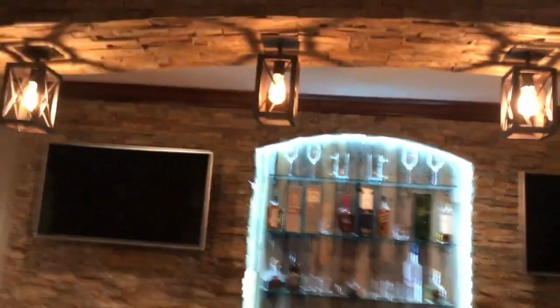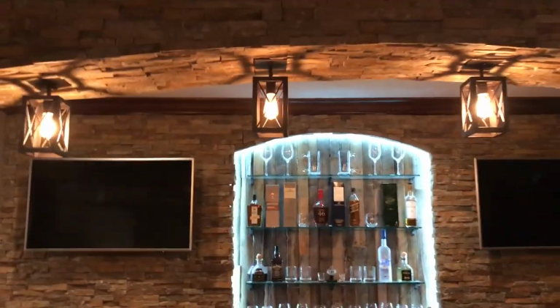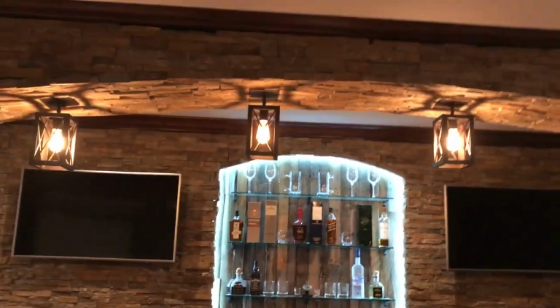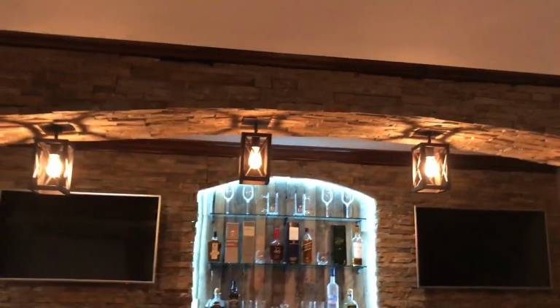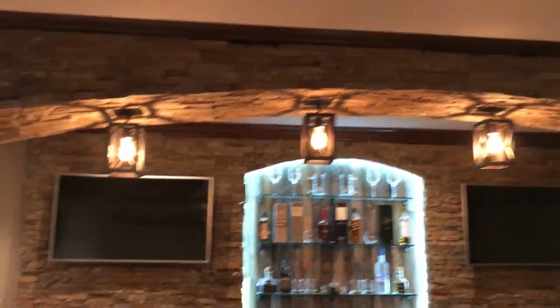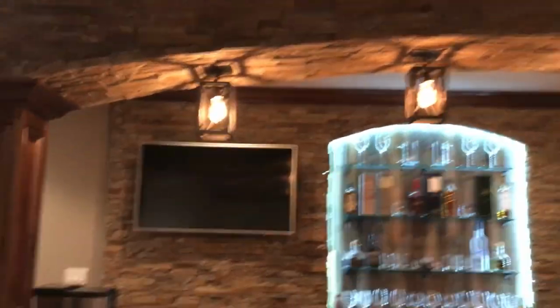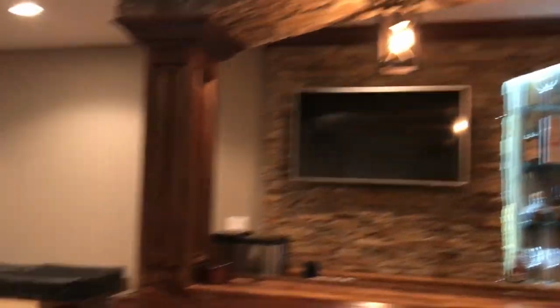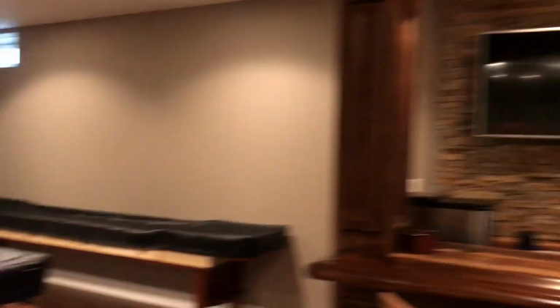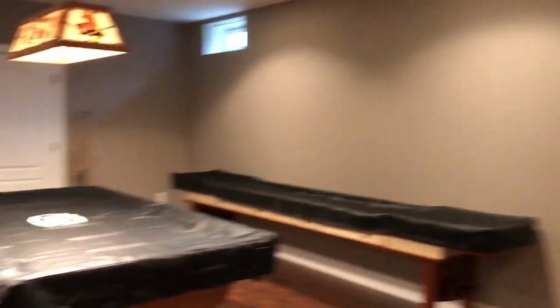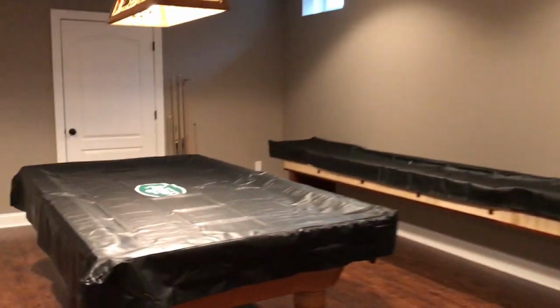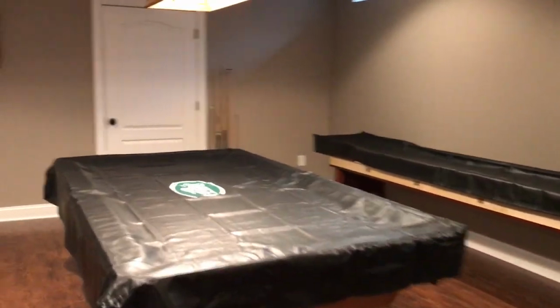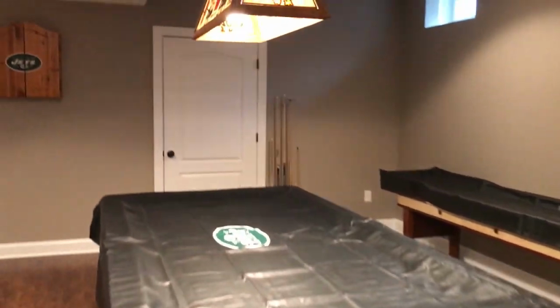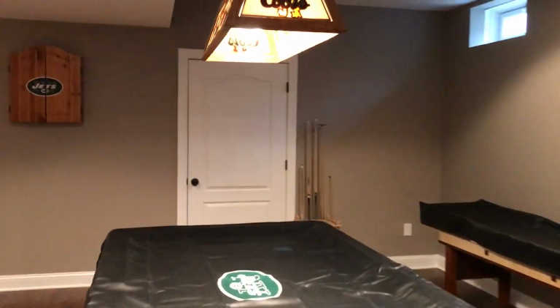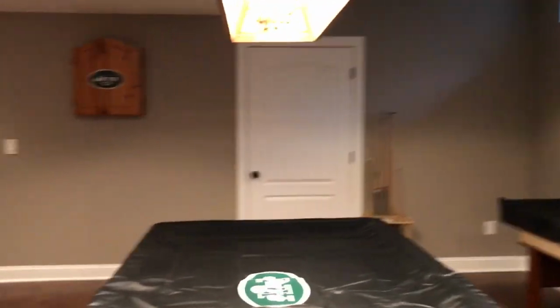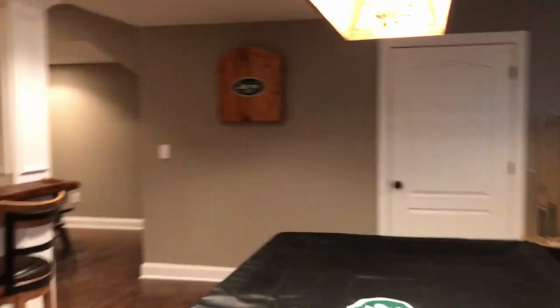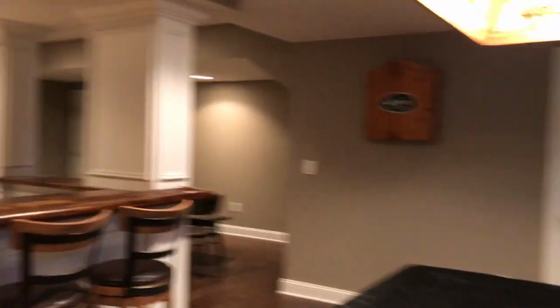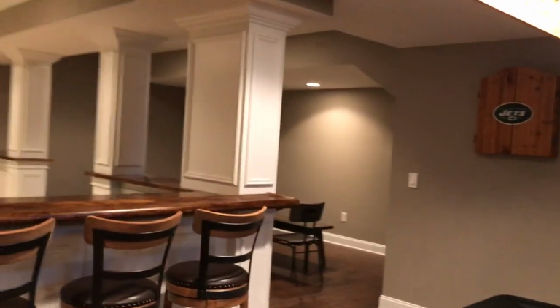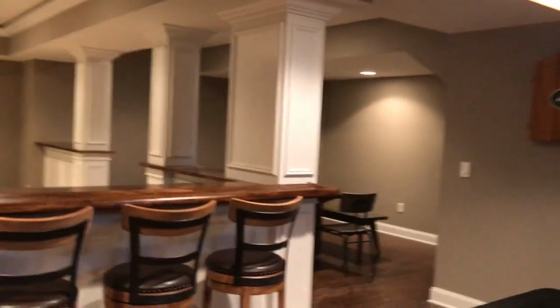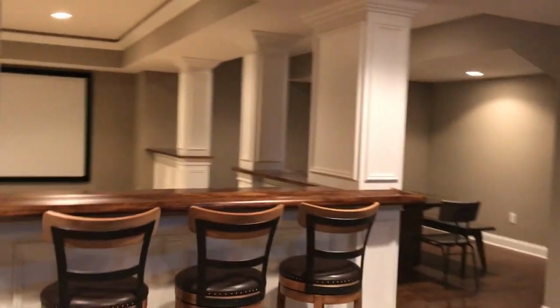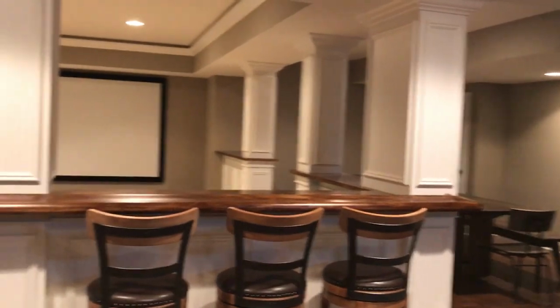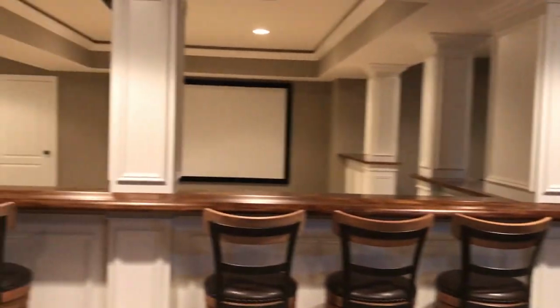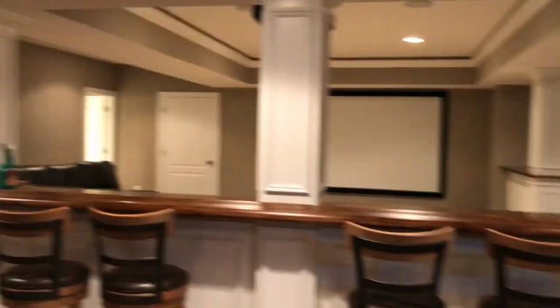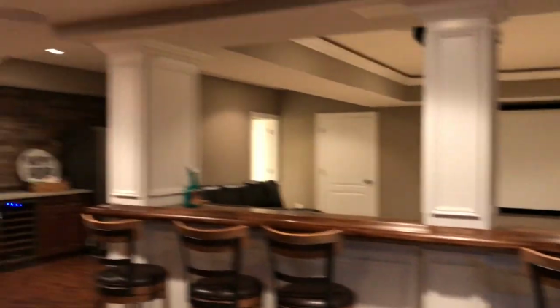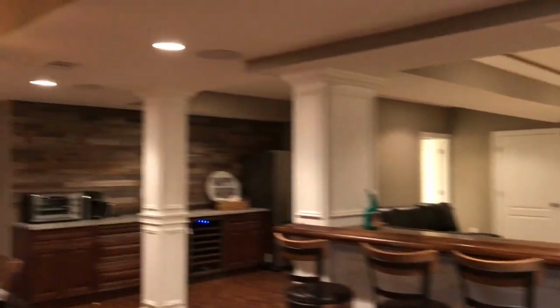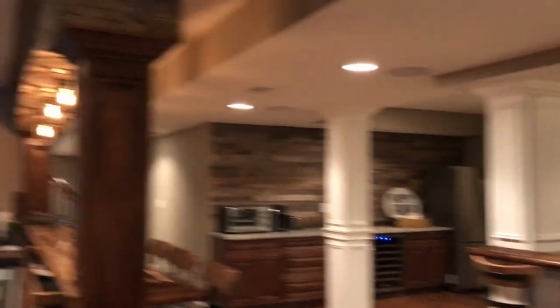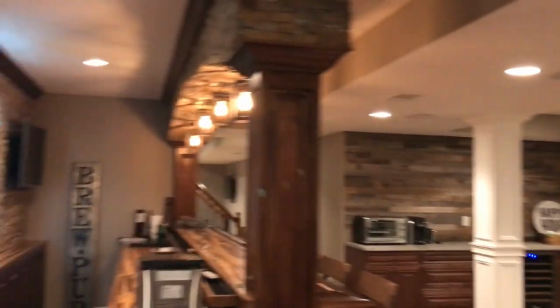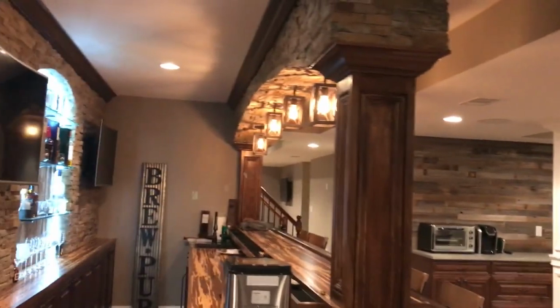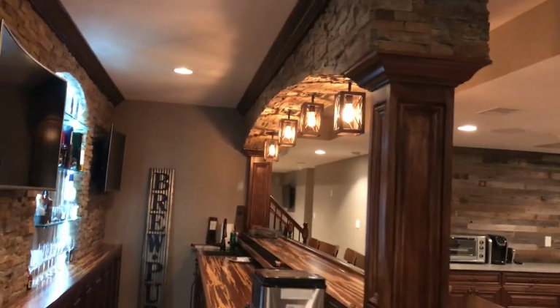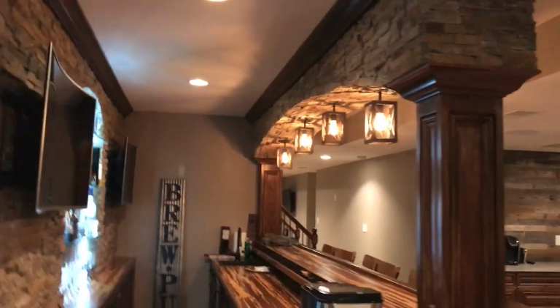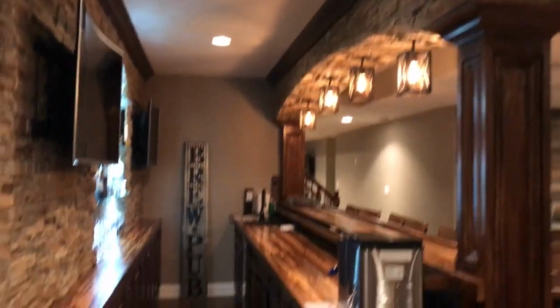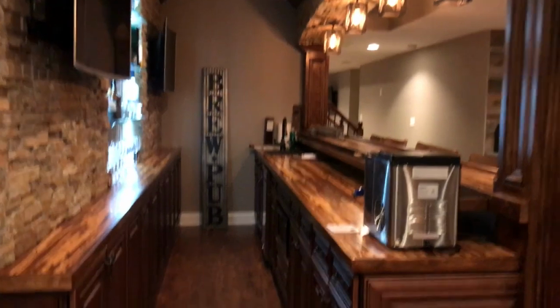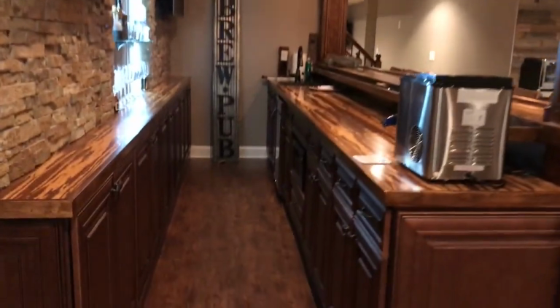Check this out — table area over here, and a theater. Look at the back of the bar here. How cool is that?